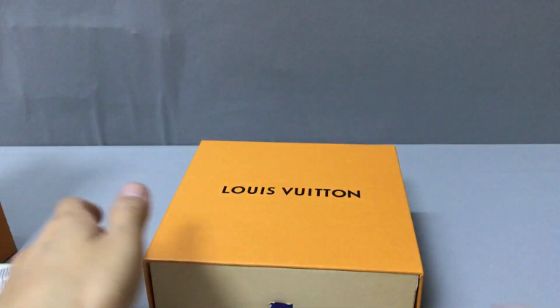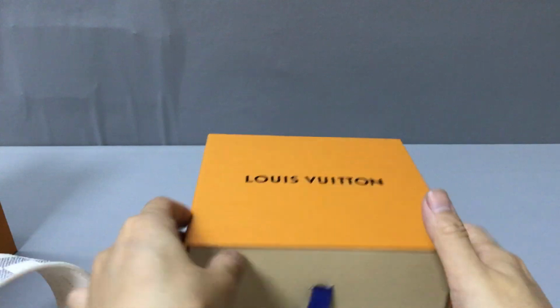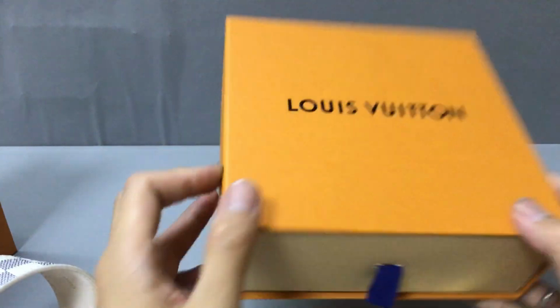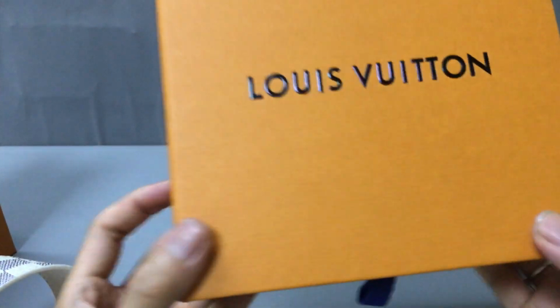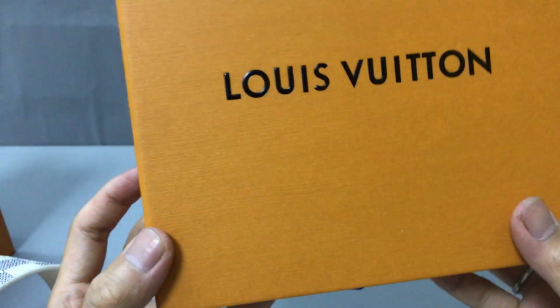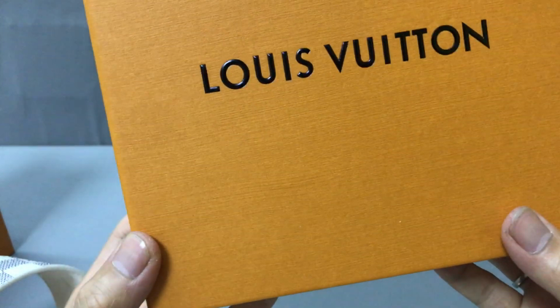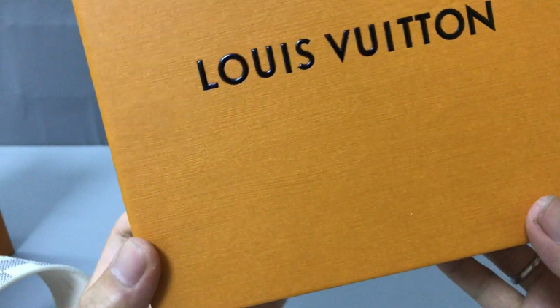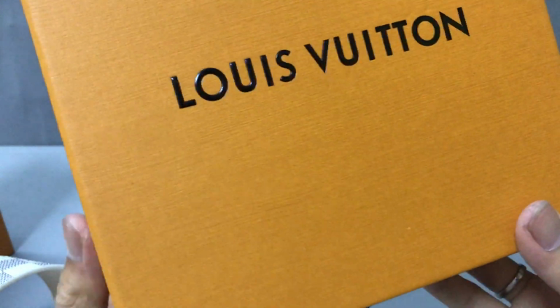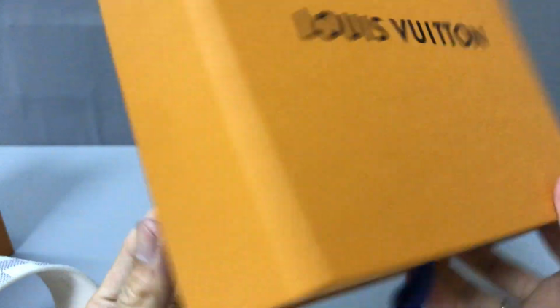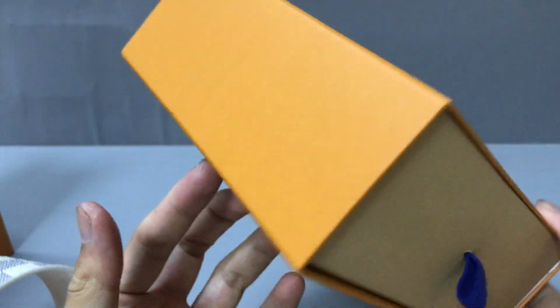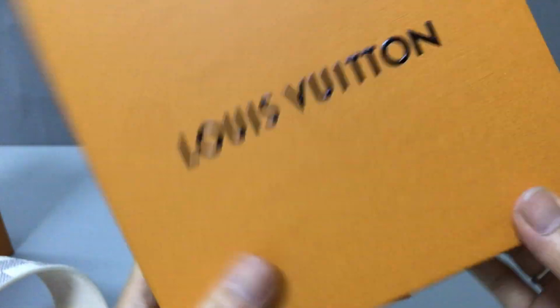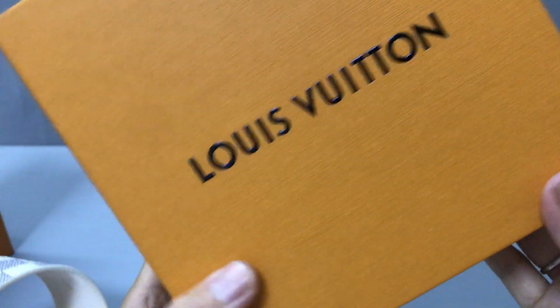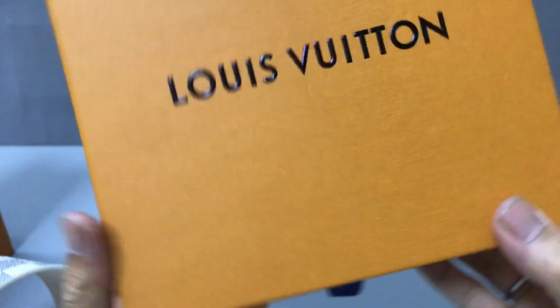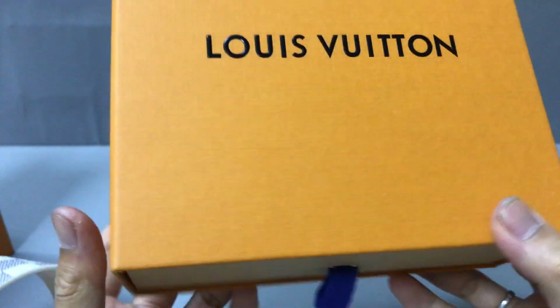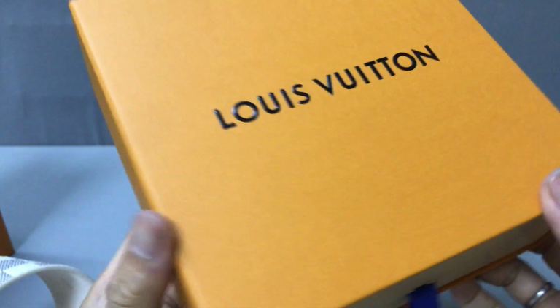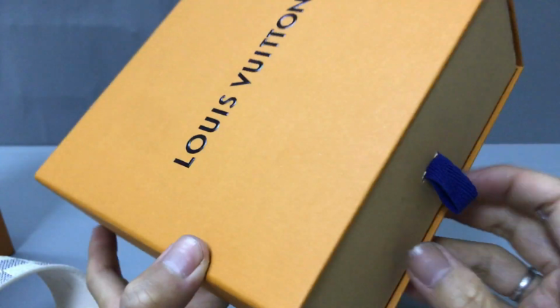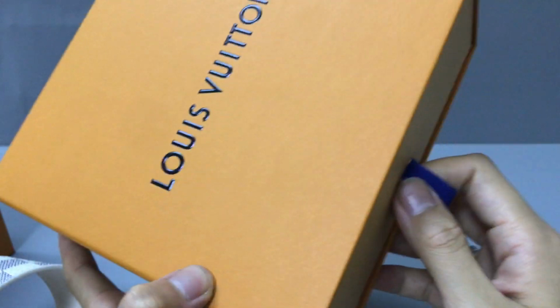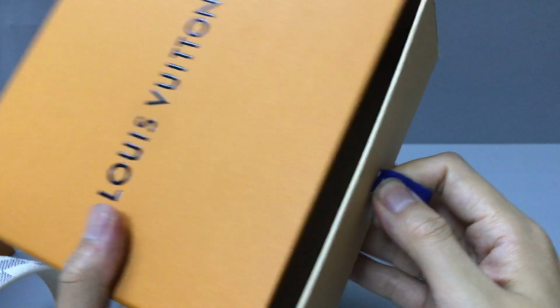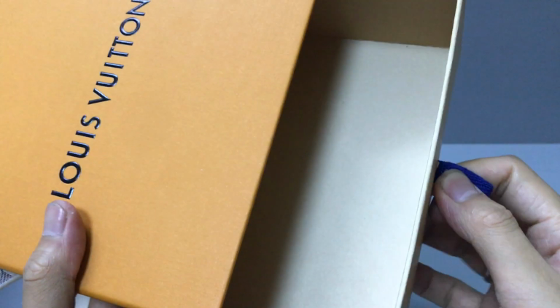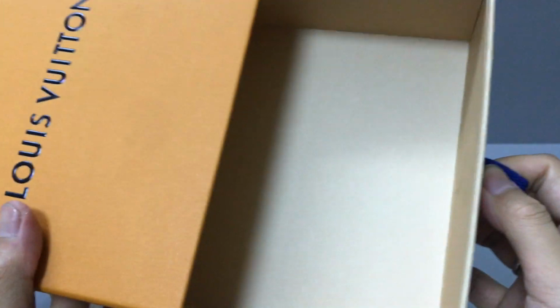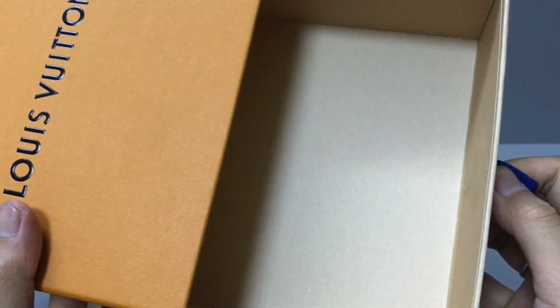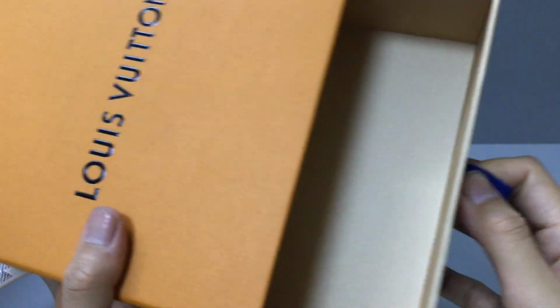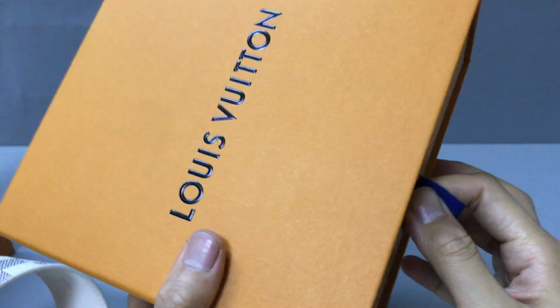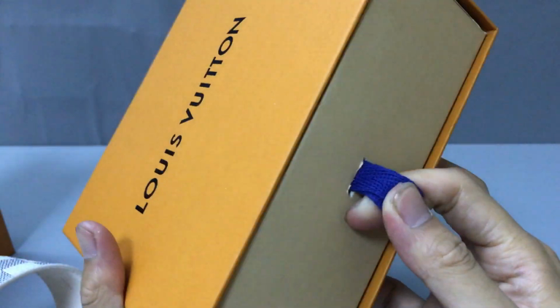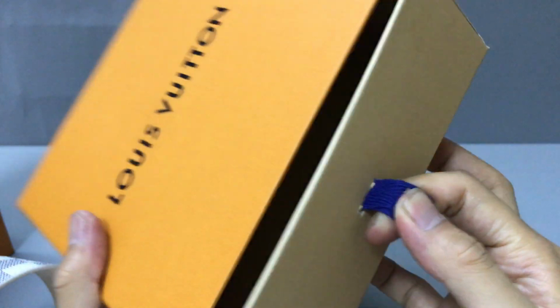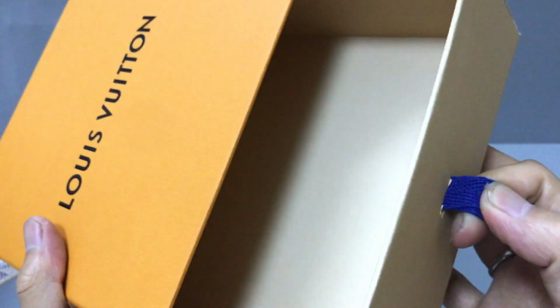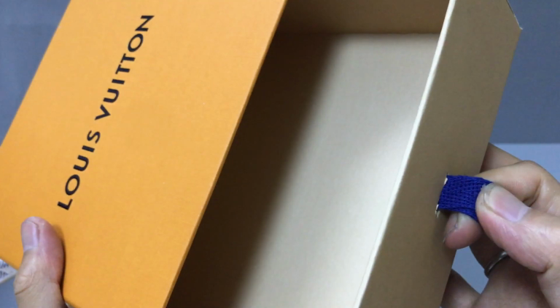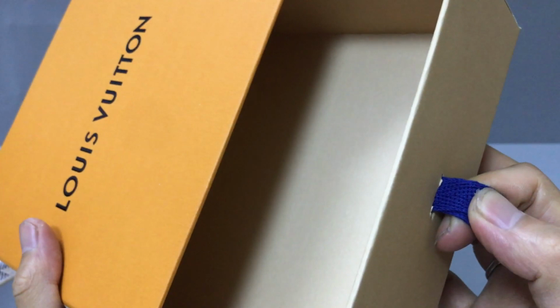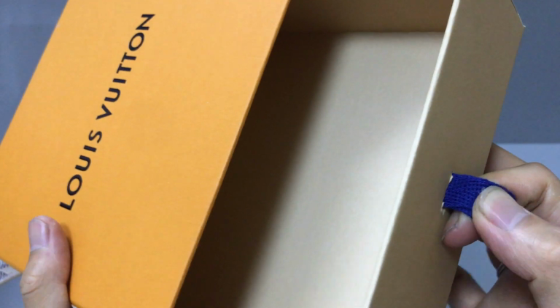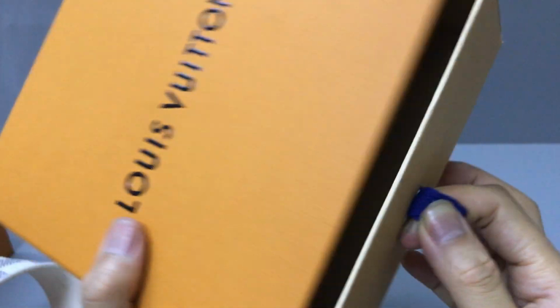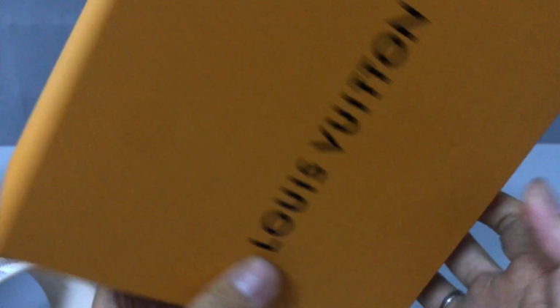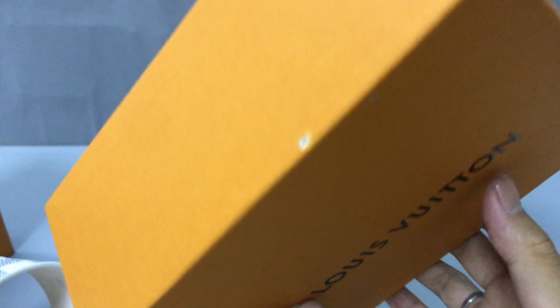With the belt there is also a small box. You can check the box — you can open it like this.